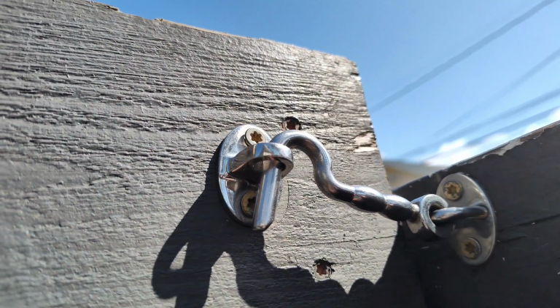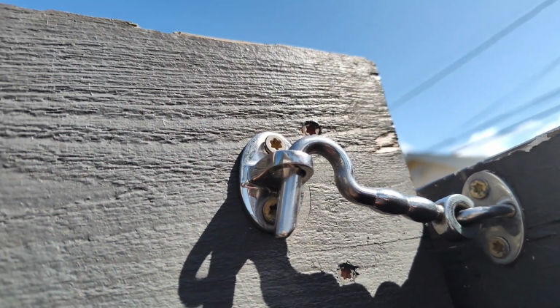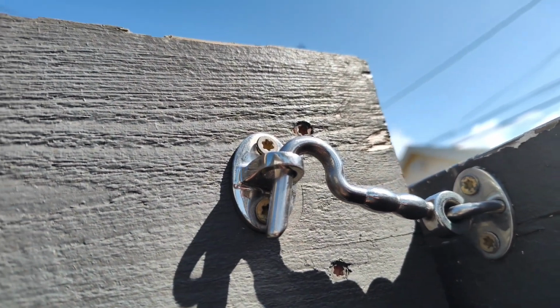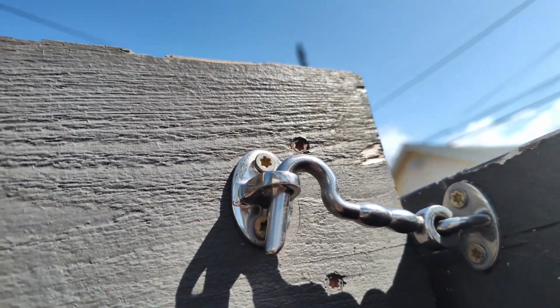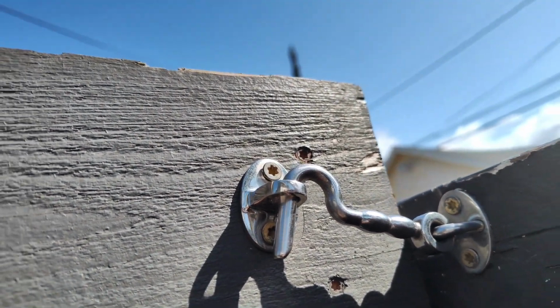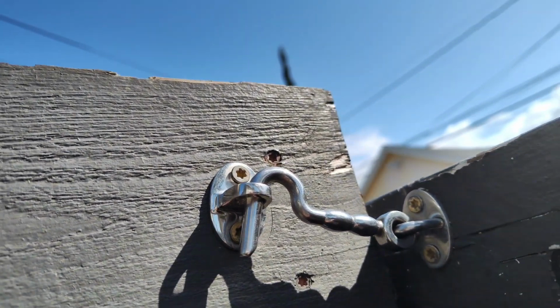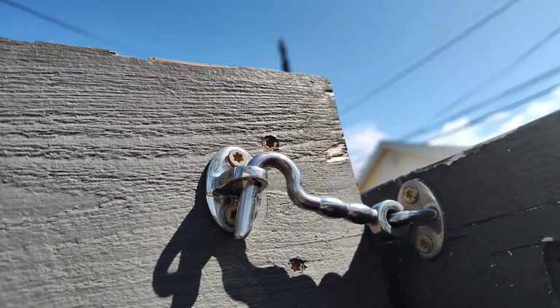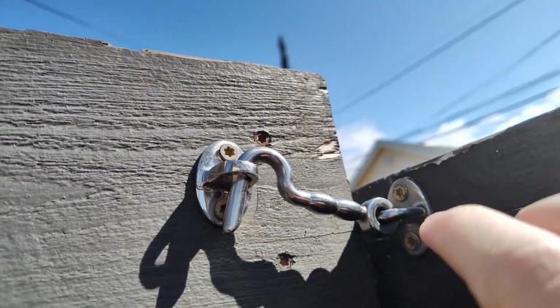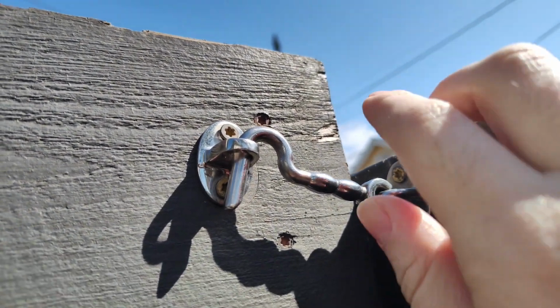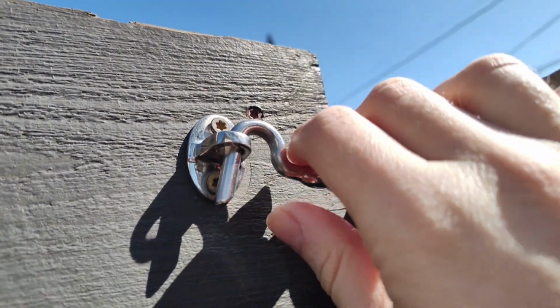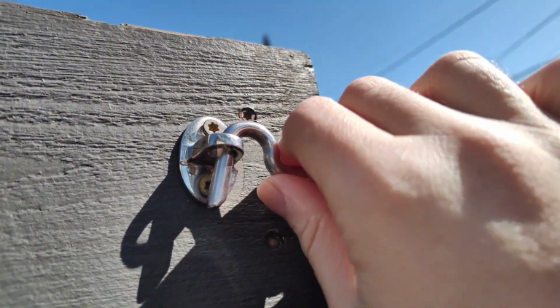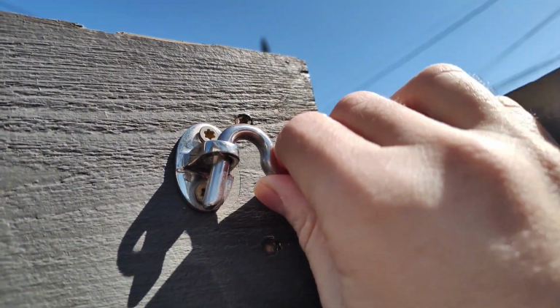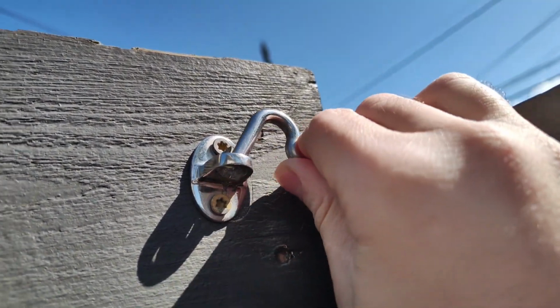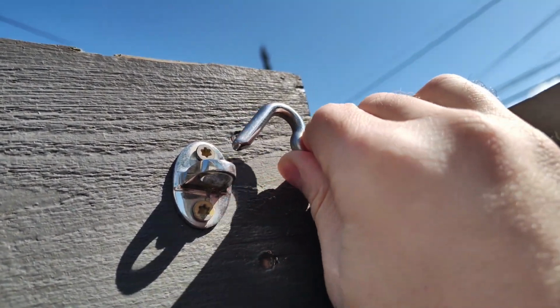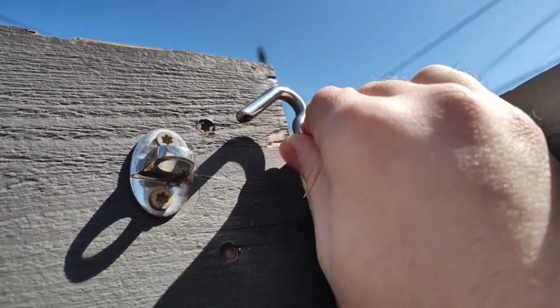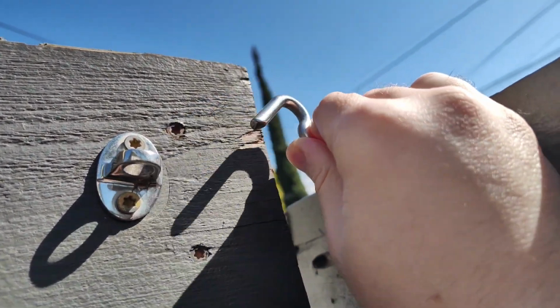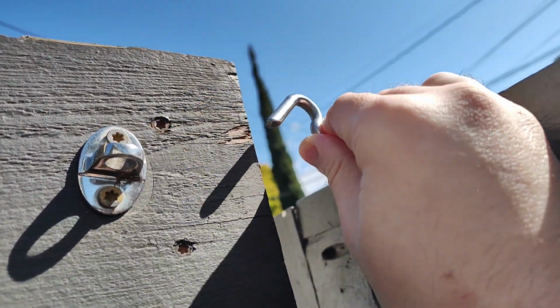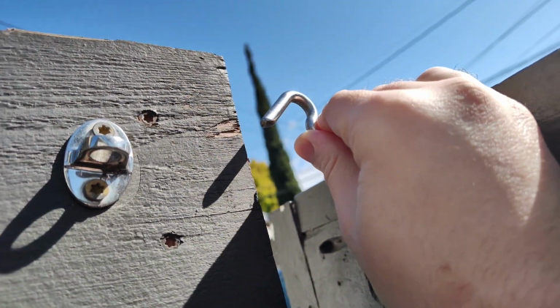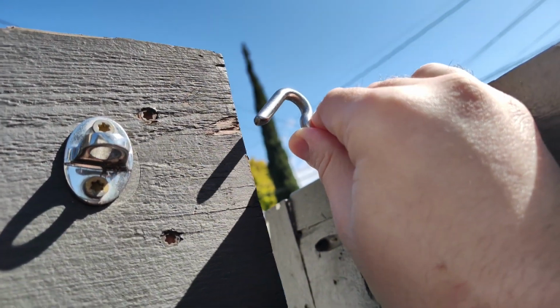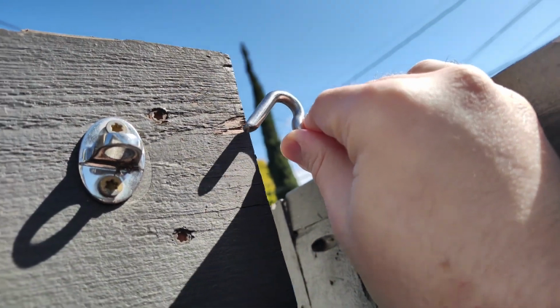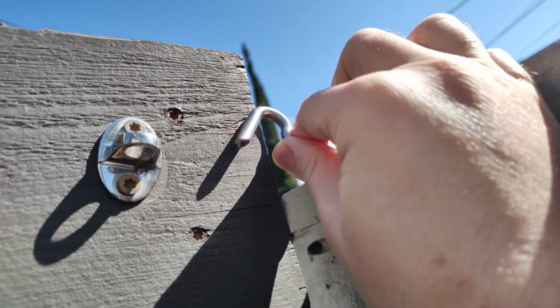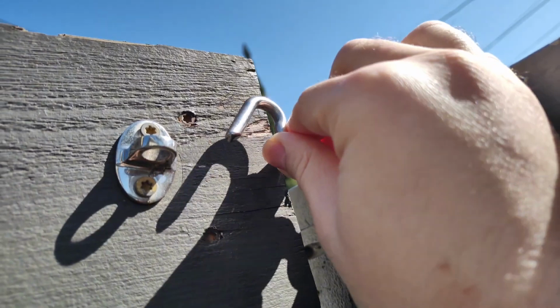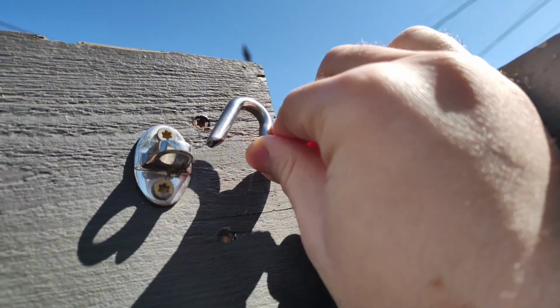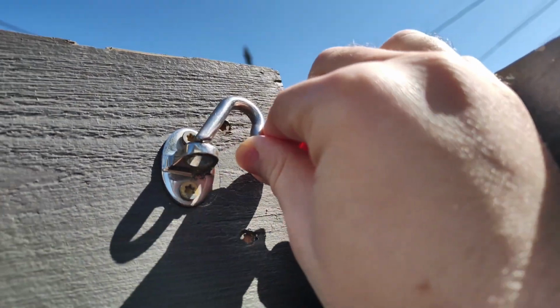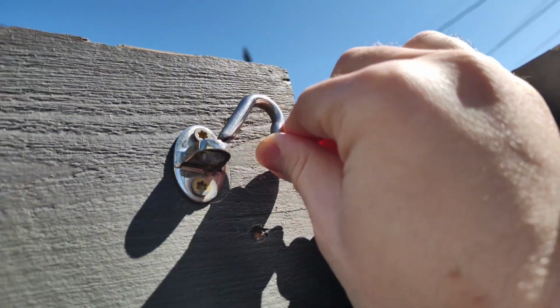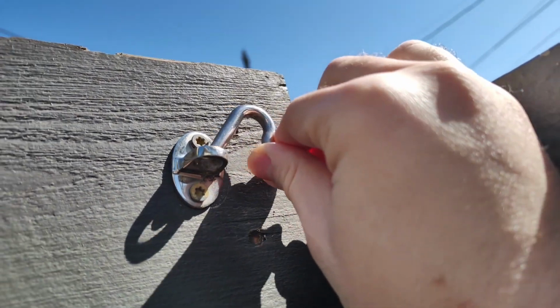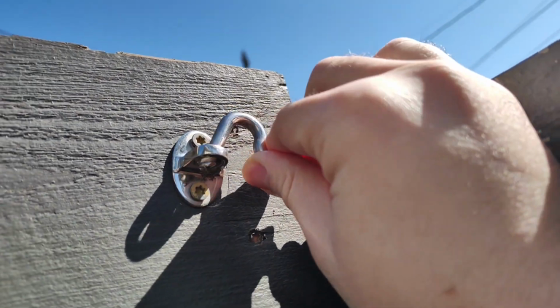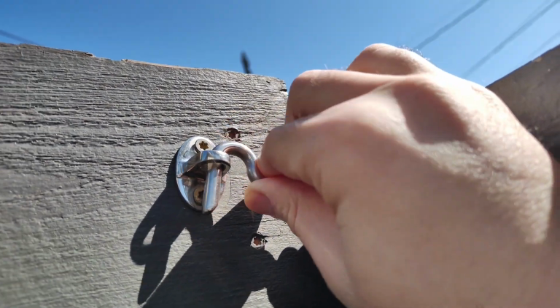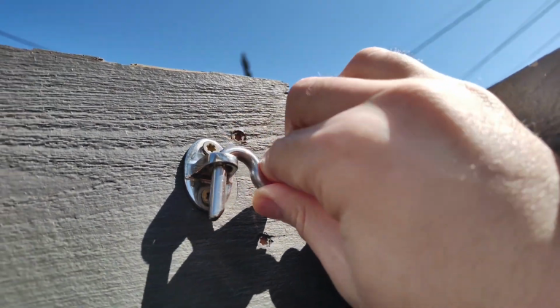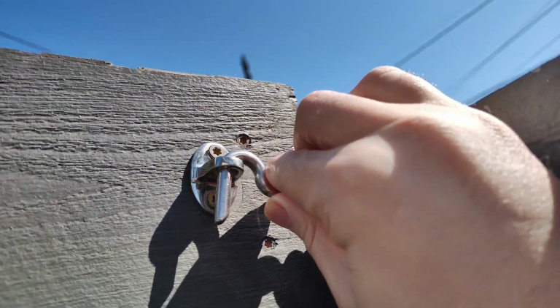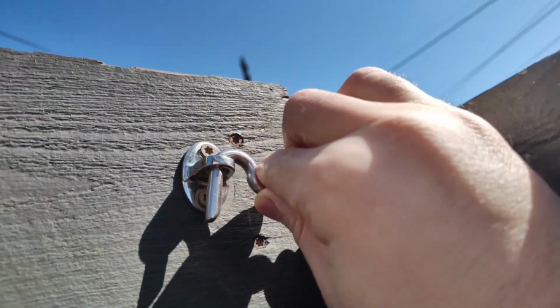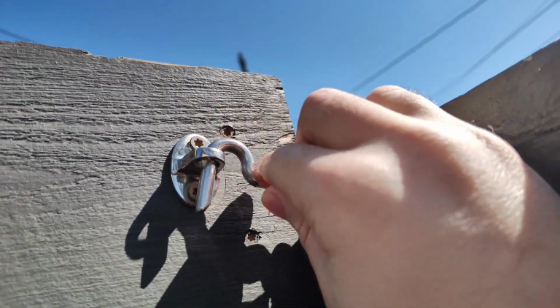One part connects to the wall, the other part connects to the door. You just pull it out like so, open up the door behind it, hook it back inside.